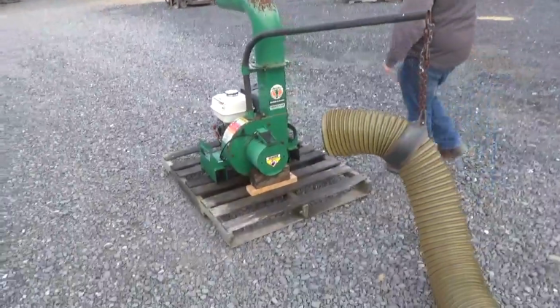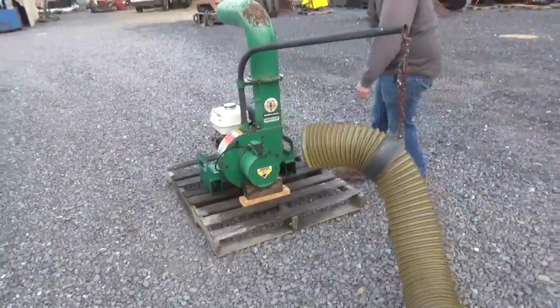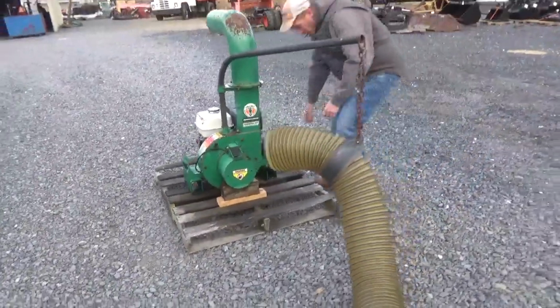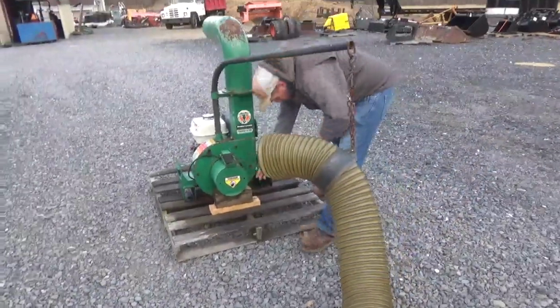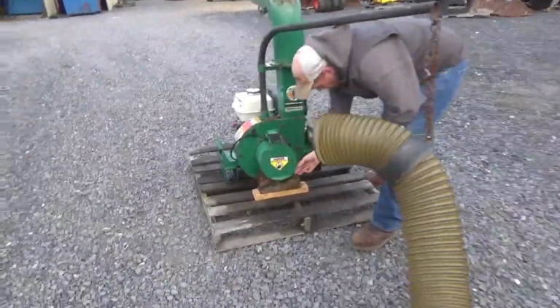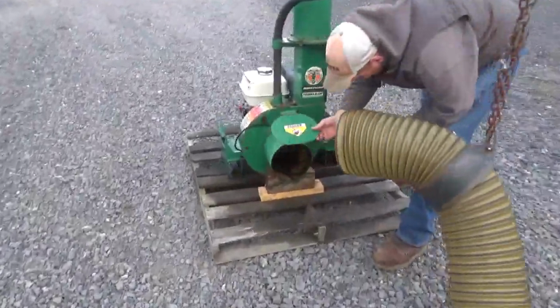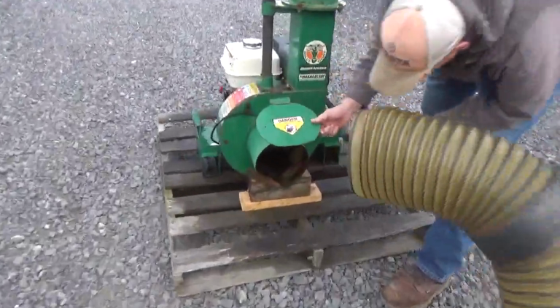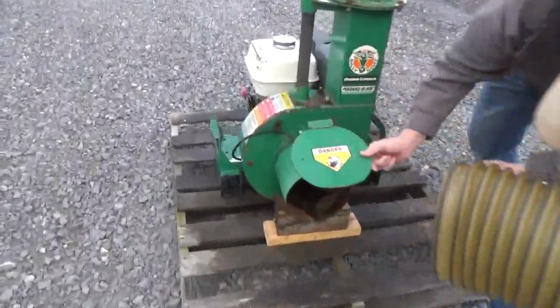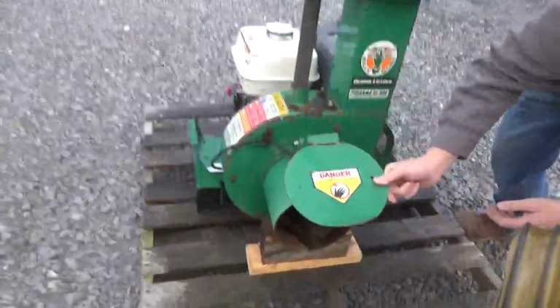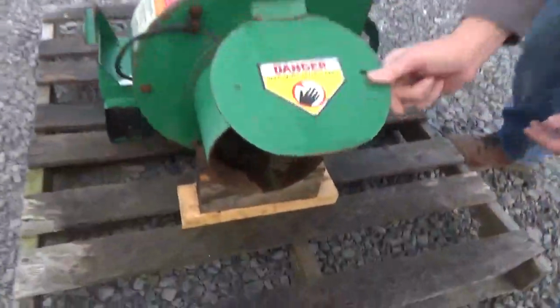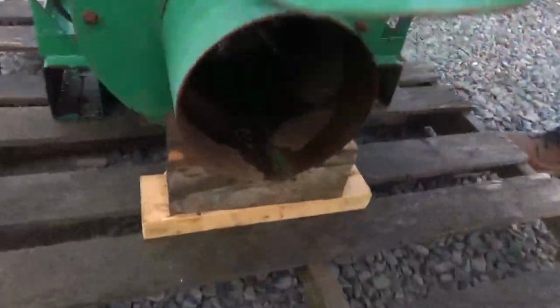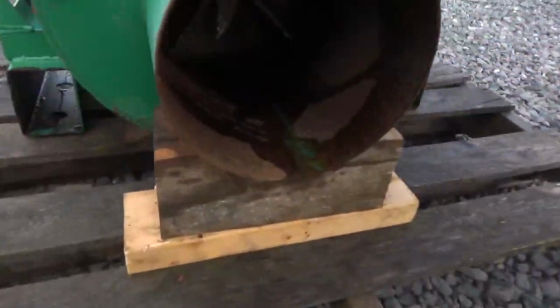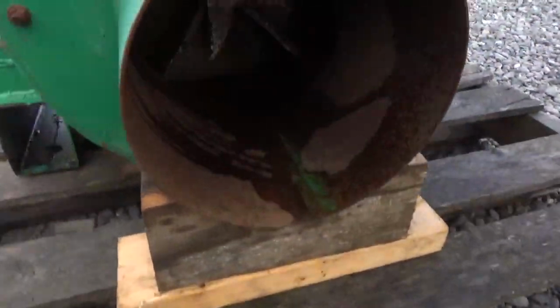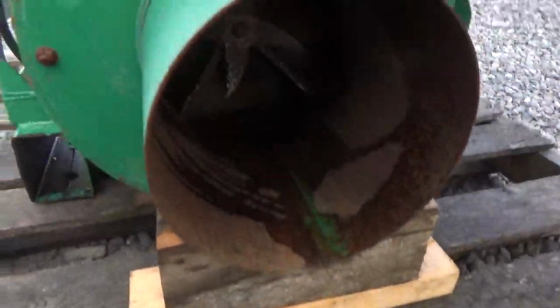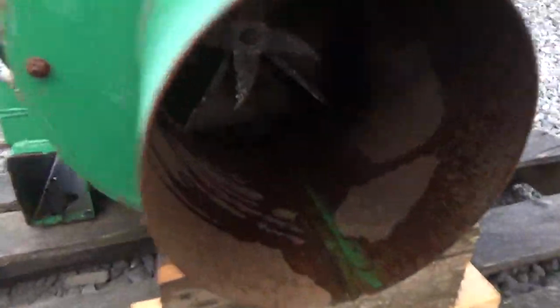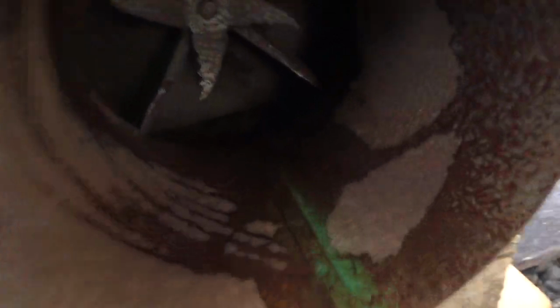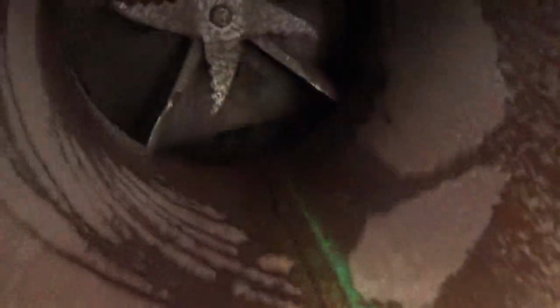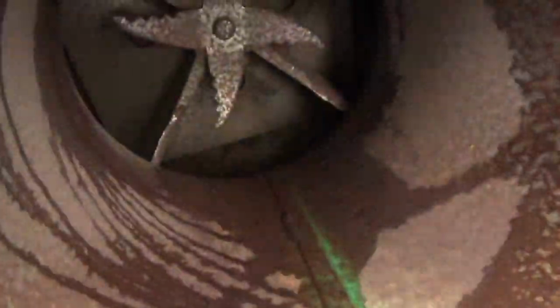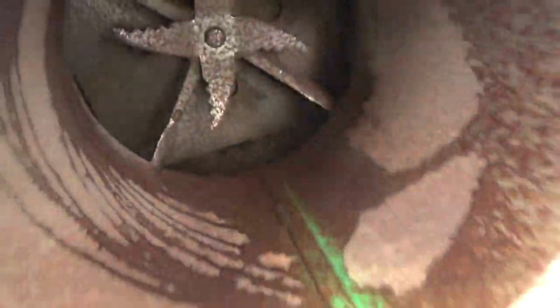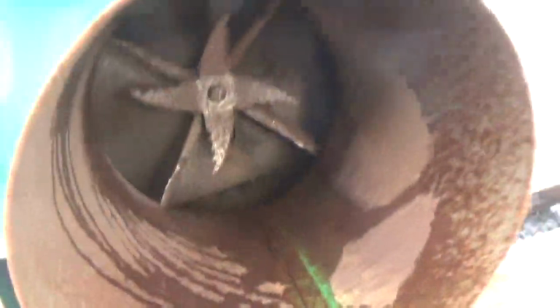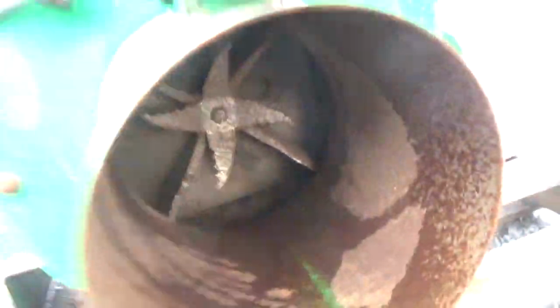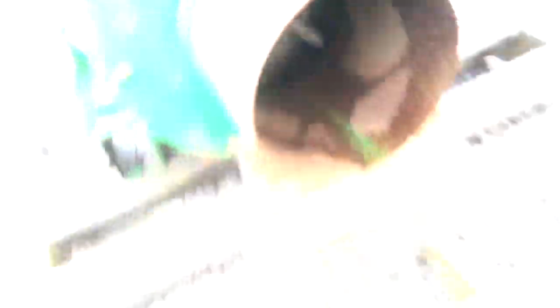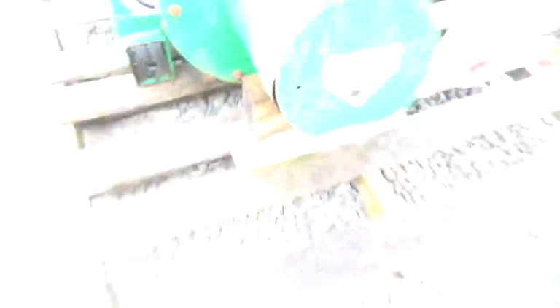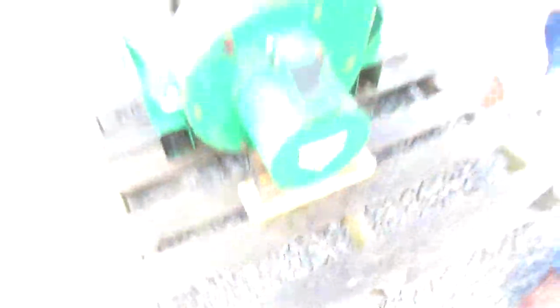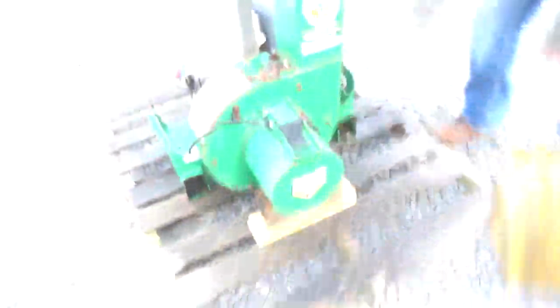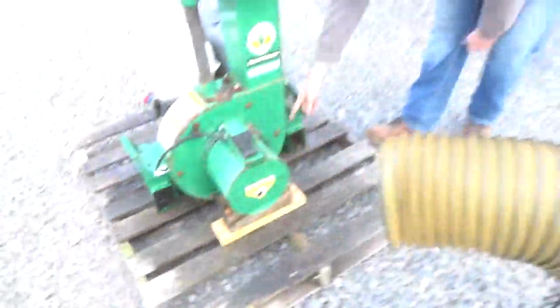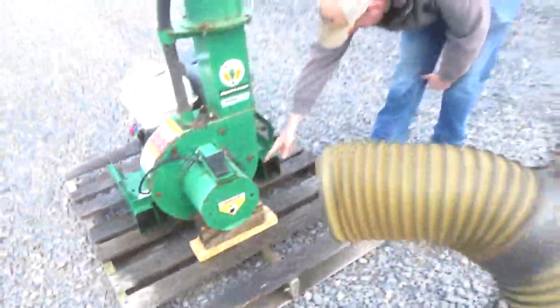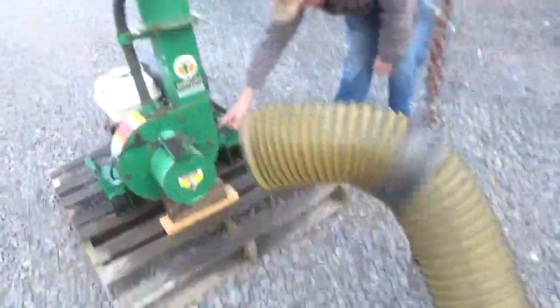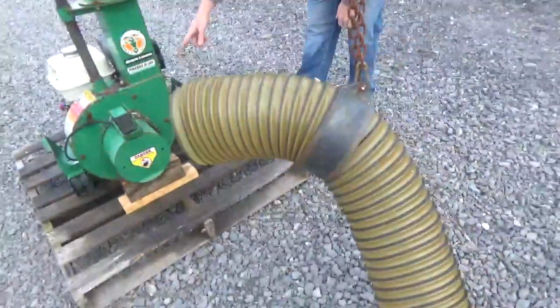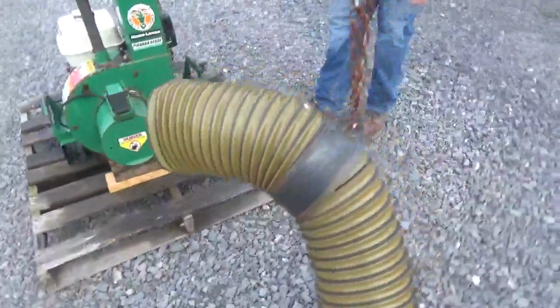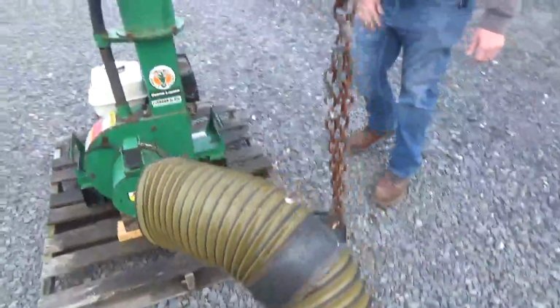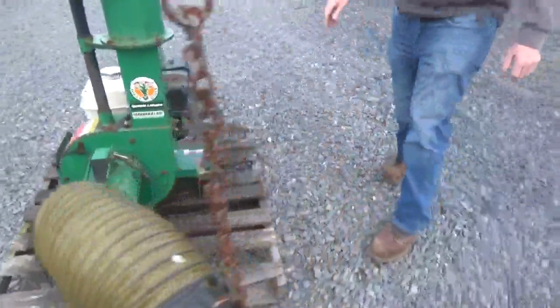We'll show you inside the blower housing. The fan blade is still in very good shape — it's not busted or welded here on the sides.